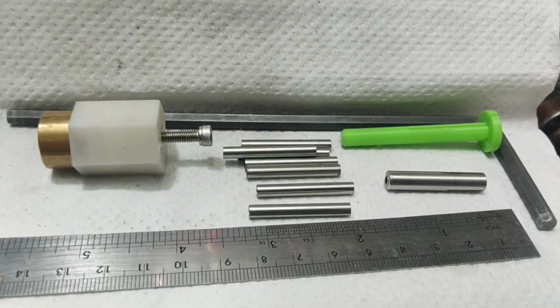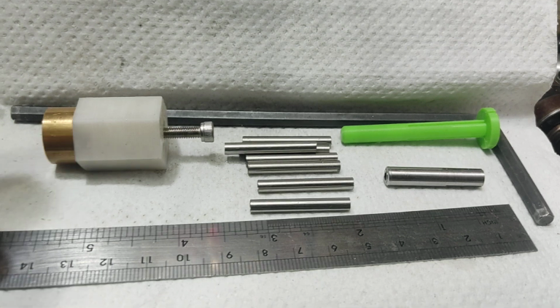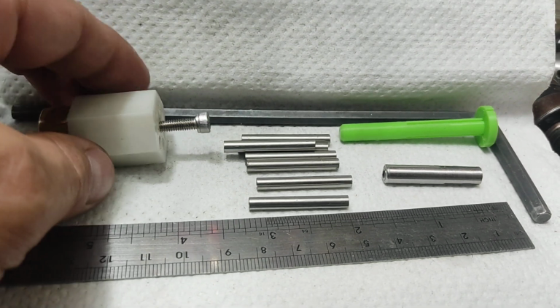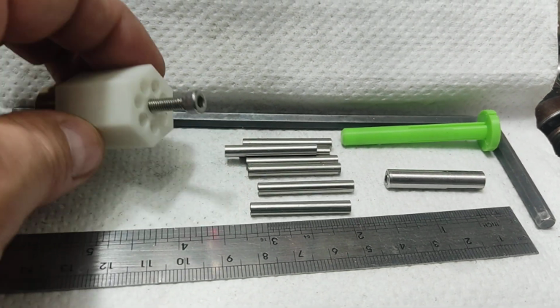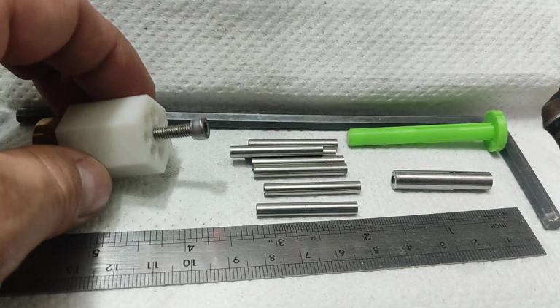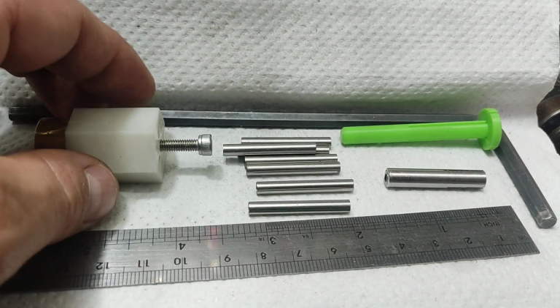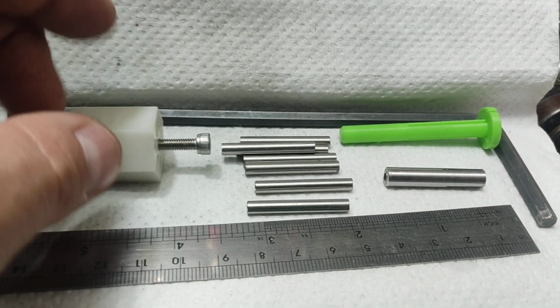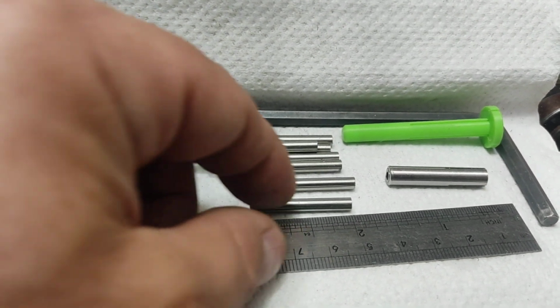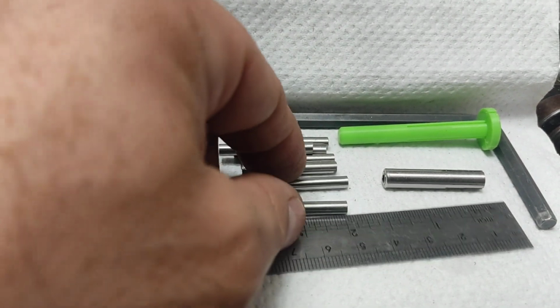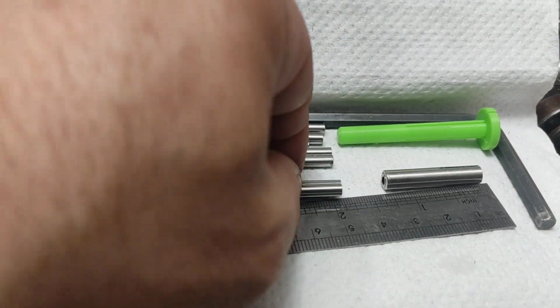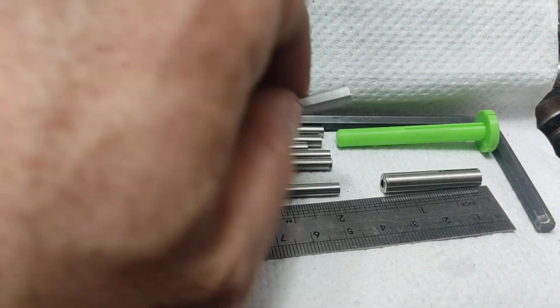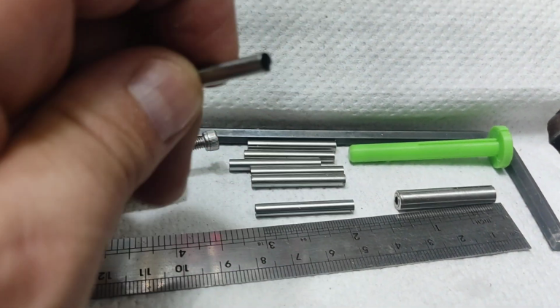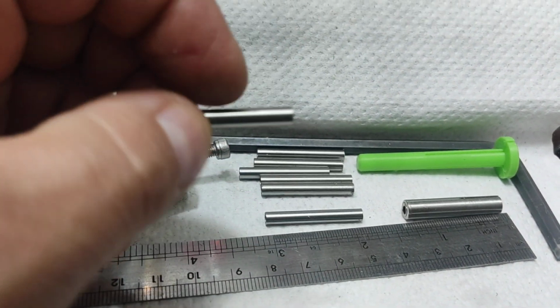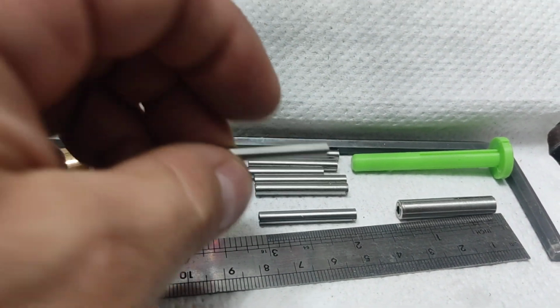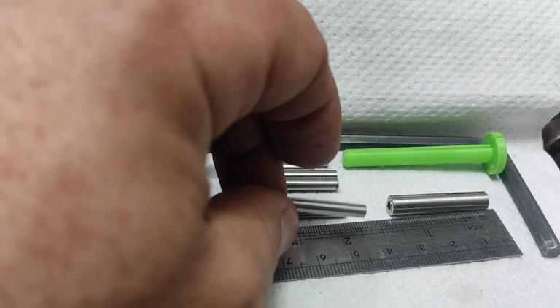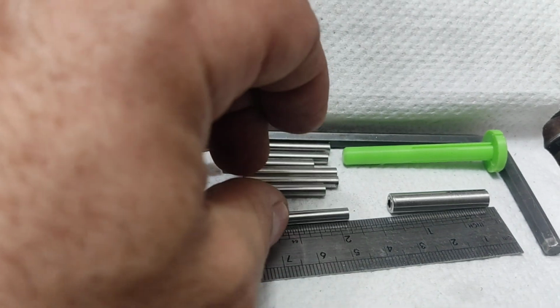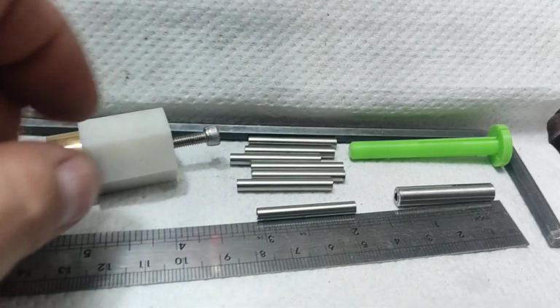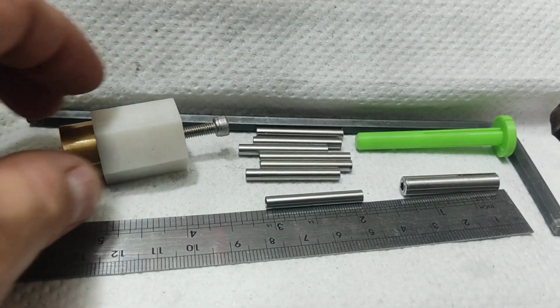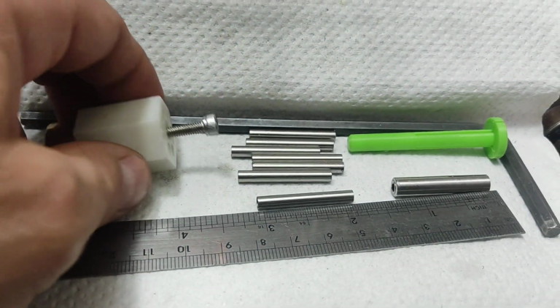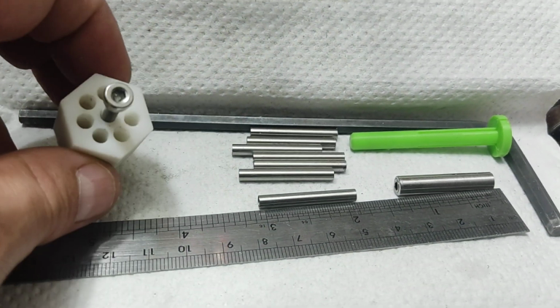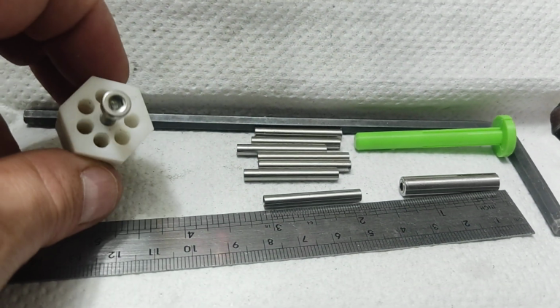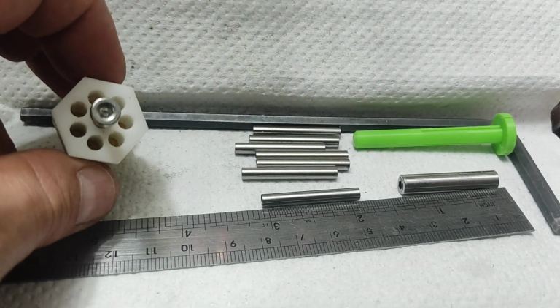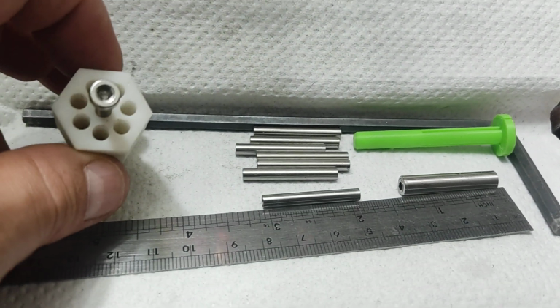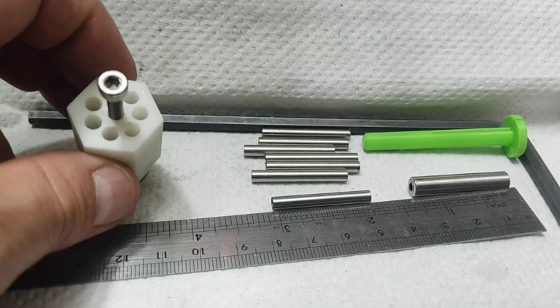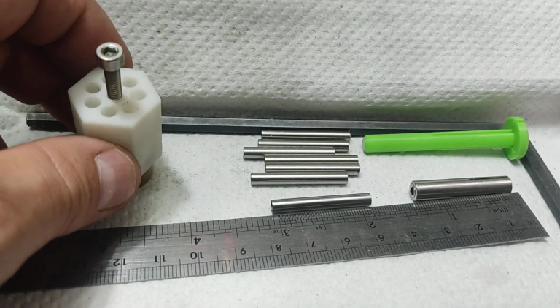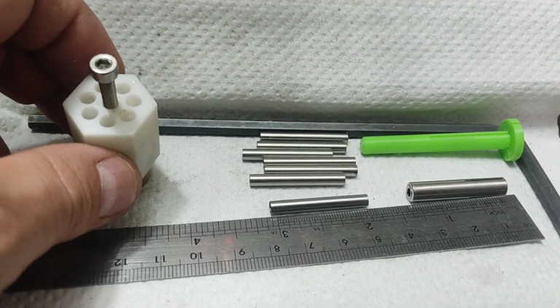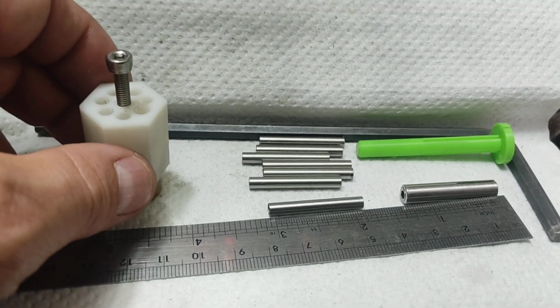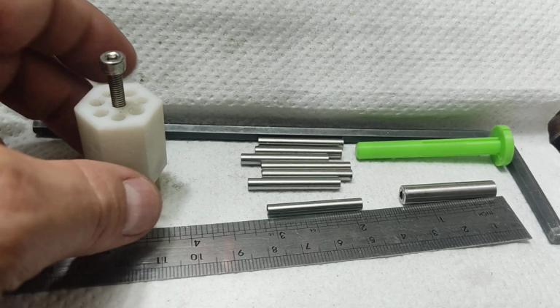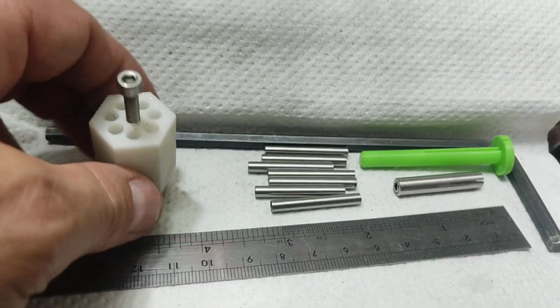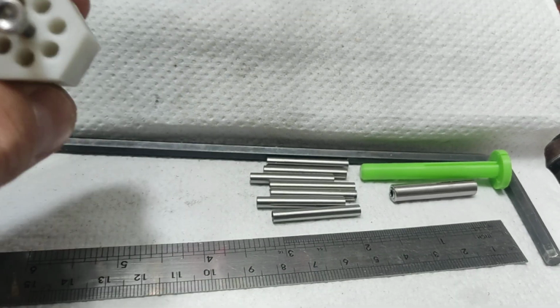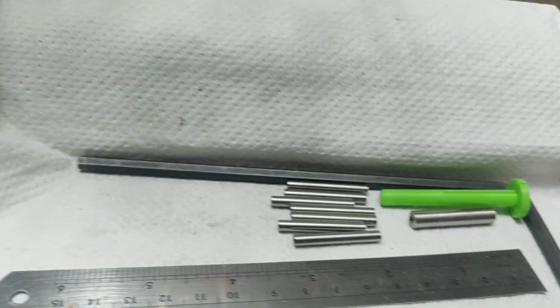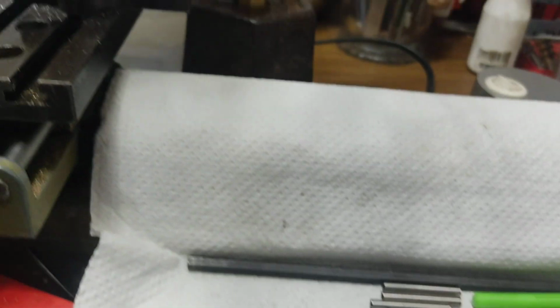I tried turning them and the results were horrific — these are really fine wall tubes and they crush, twist, and bend. So I moved to machining by milling.